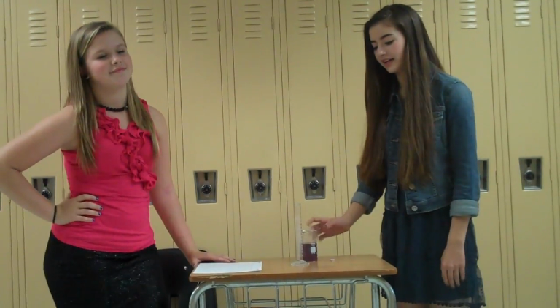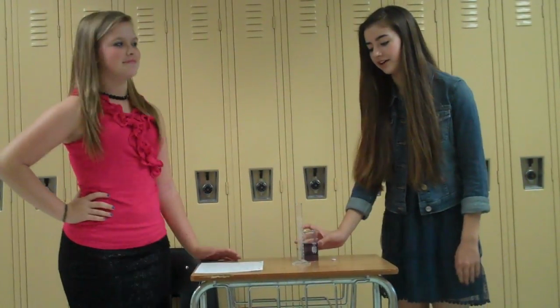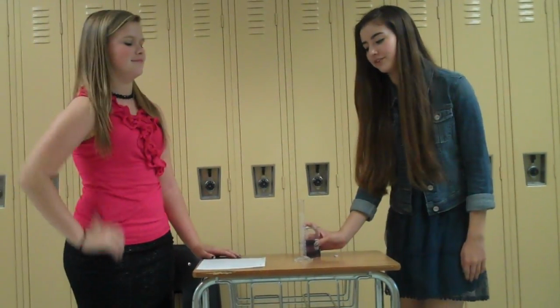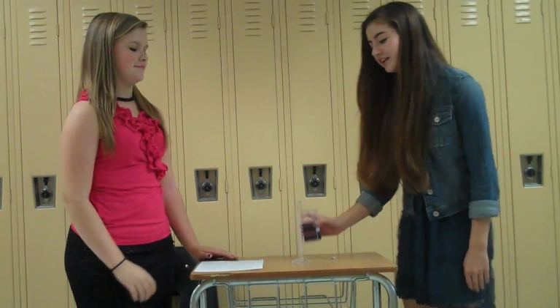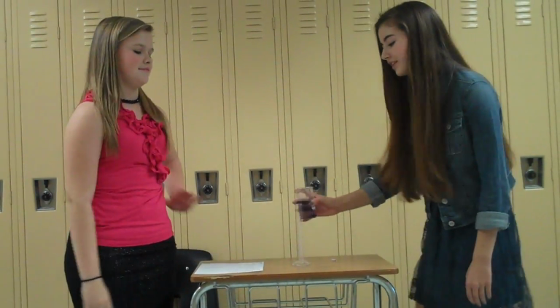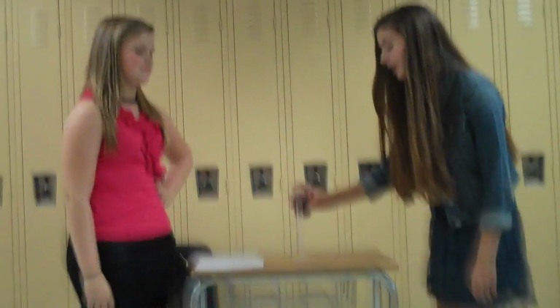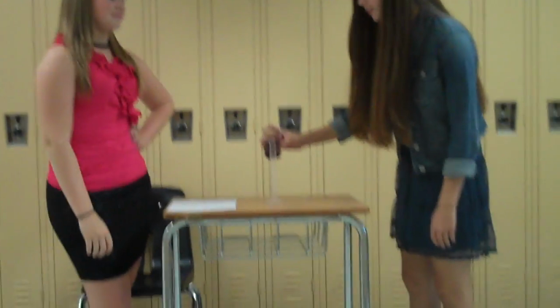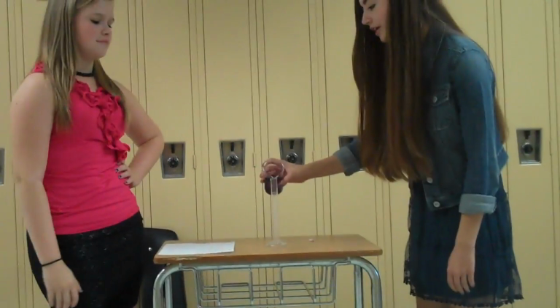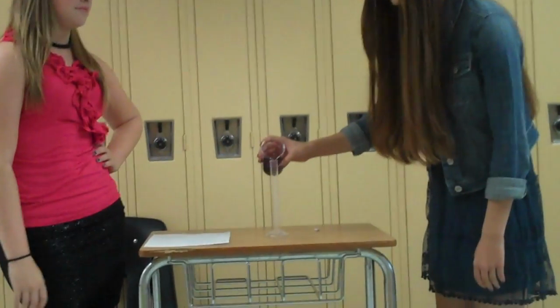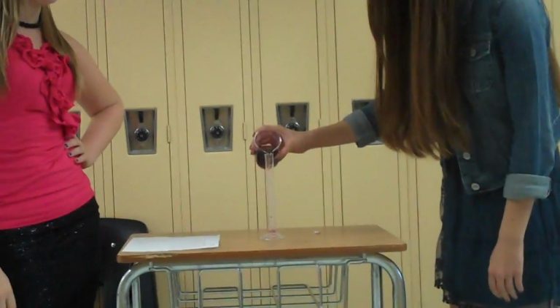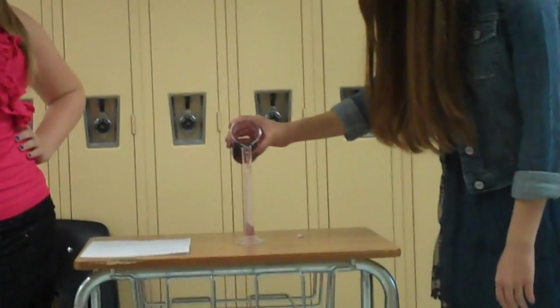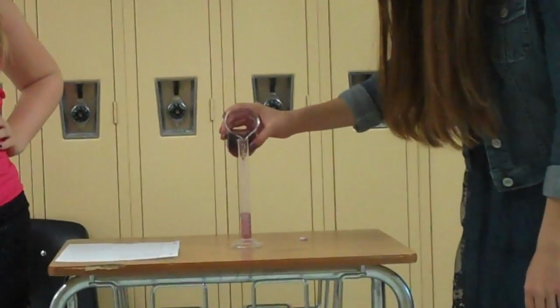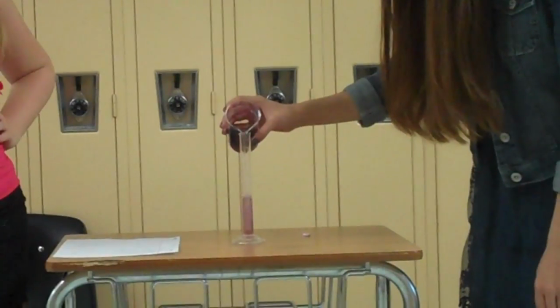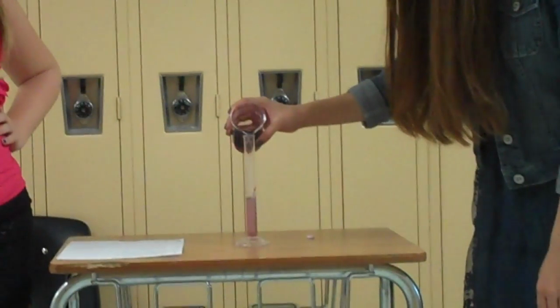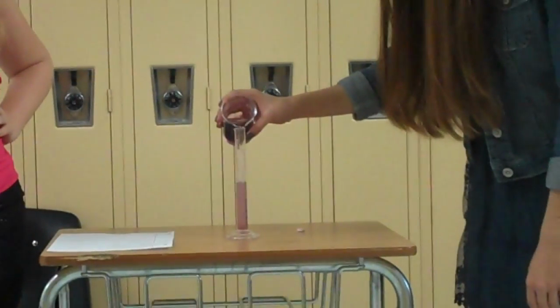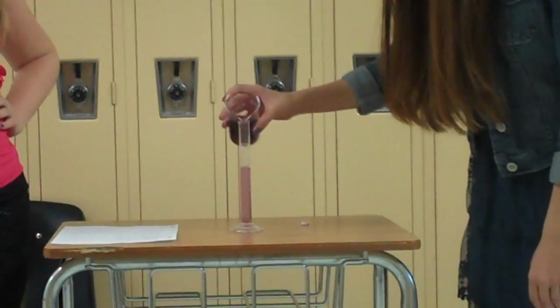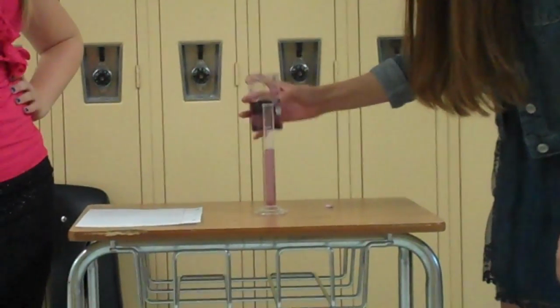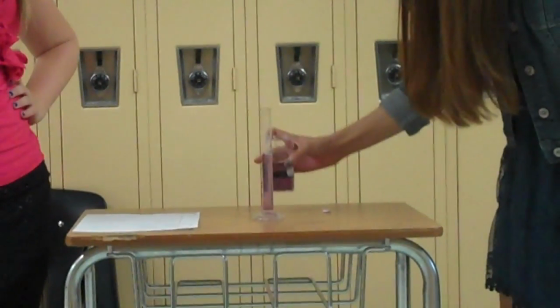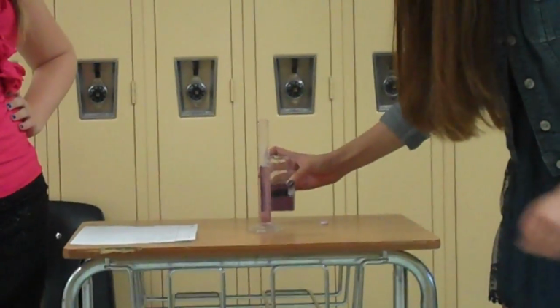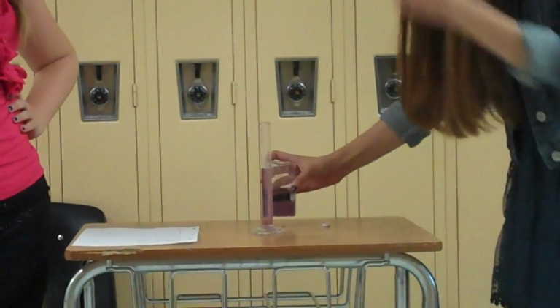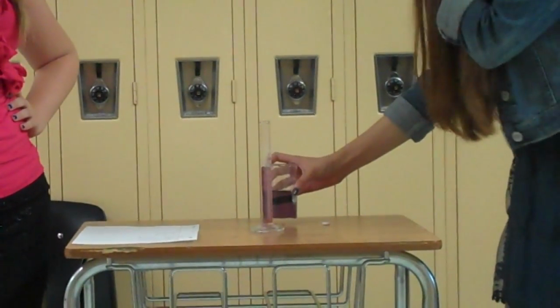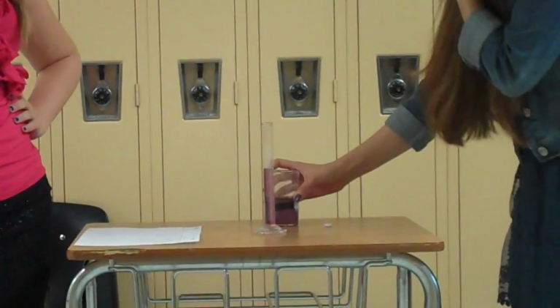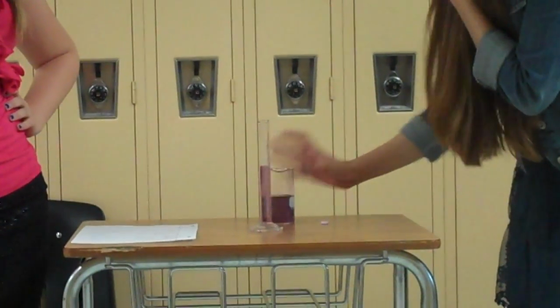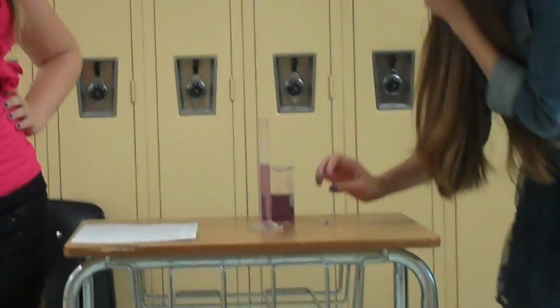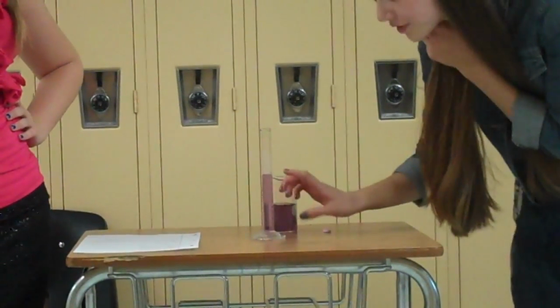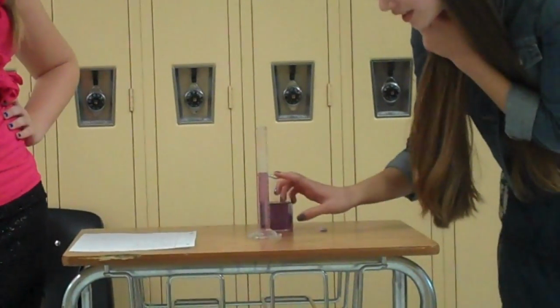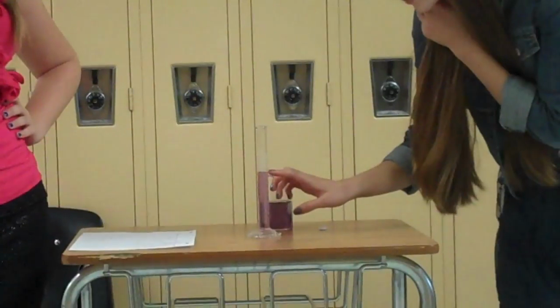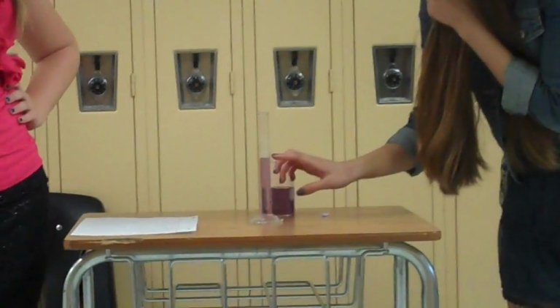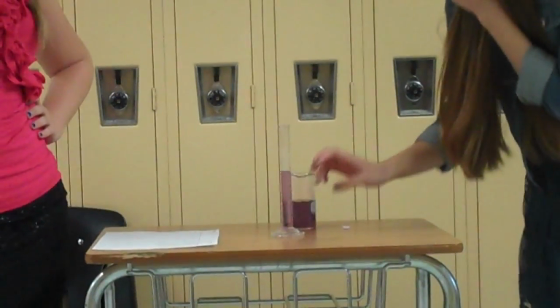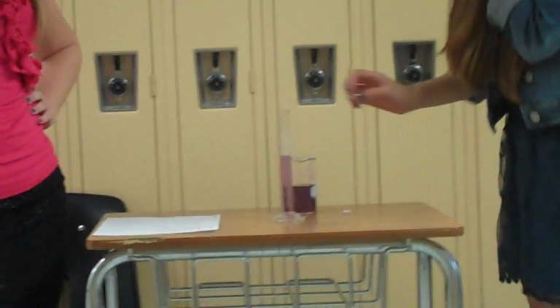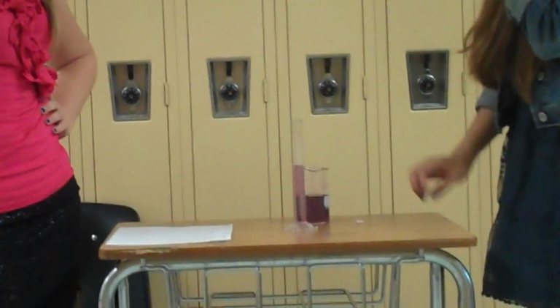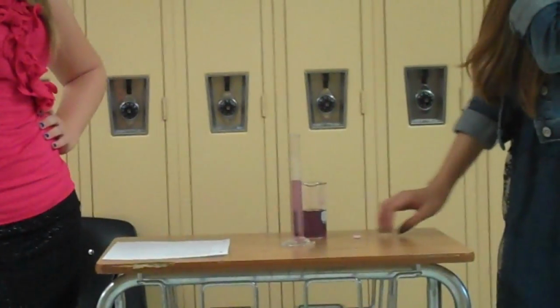And I'll demonstrate how to use it. I'm going to pour water in the graduated cylinder. And to read how much water is in there, you have to read the line that's beneath the meniscus.